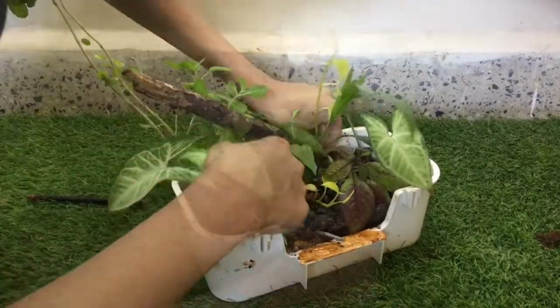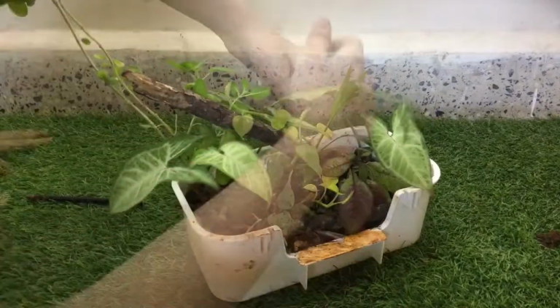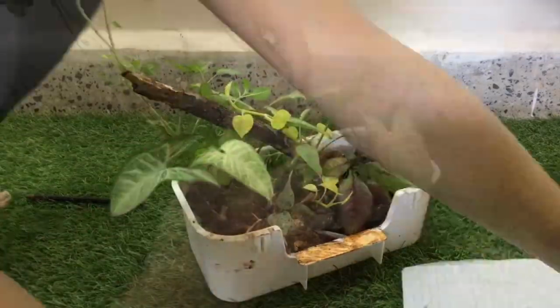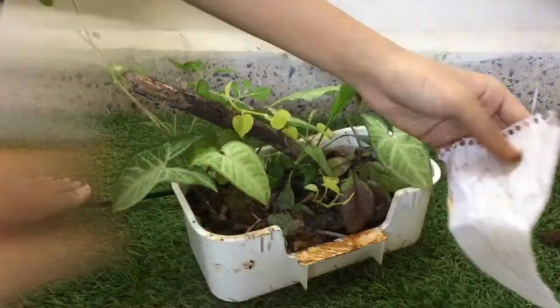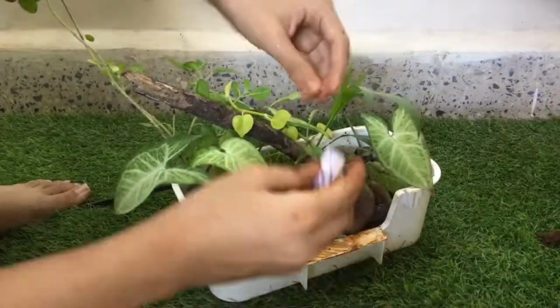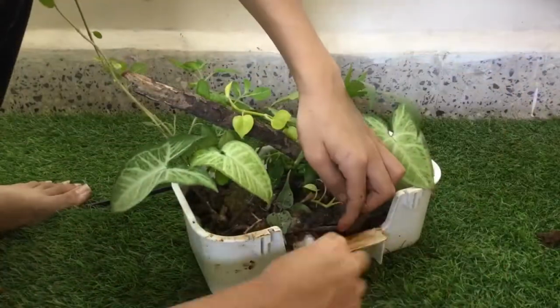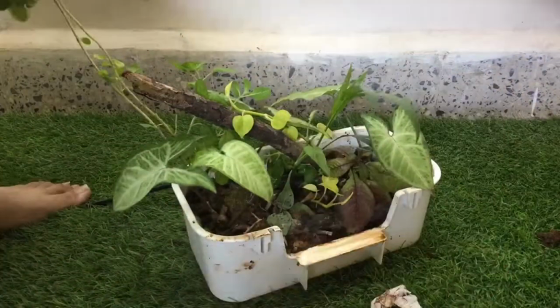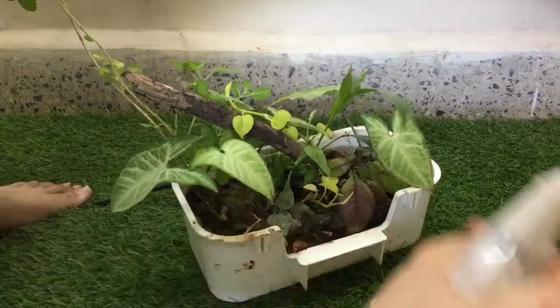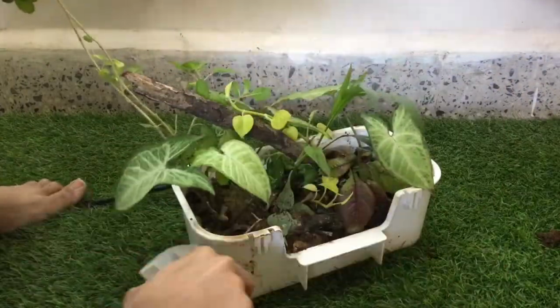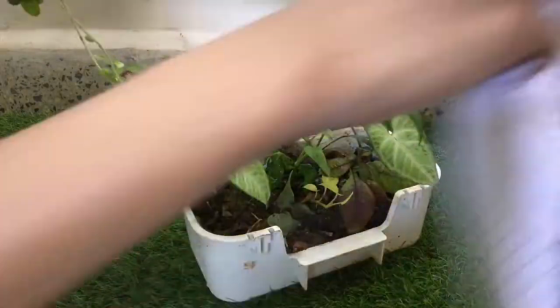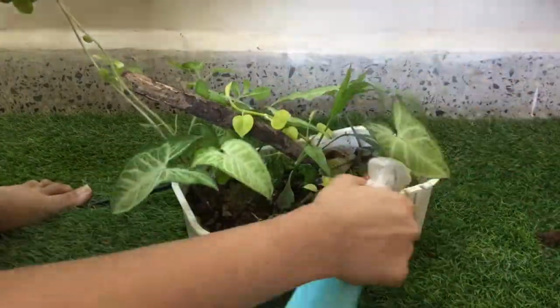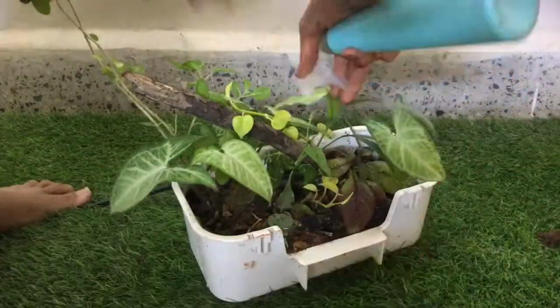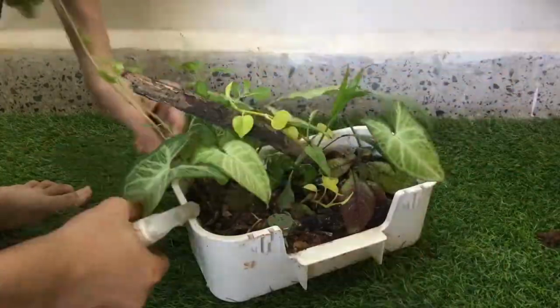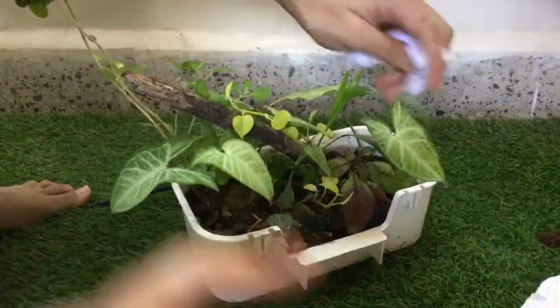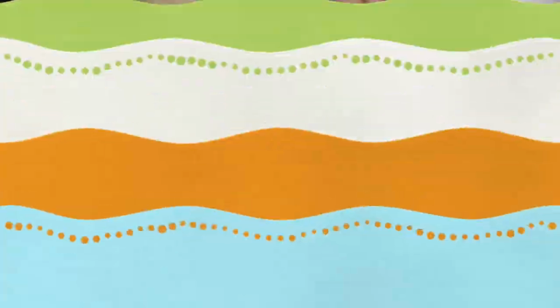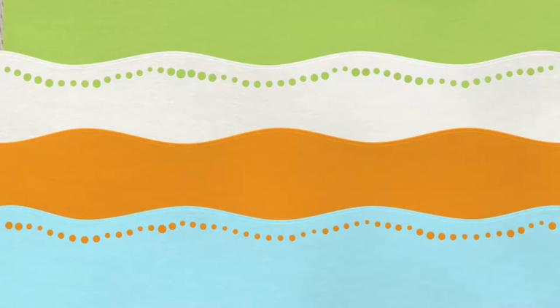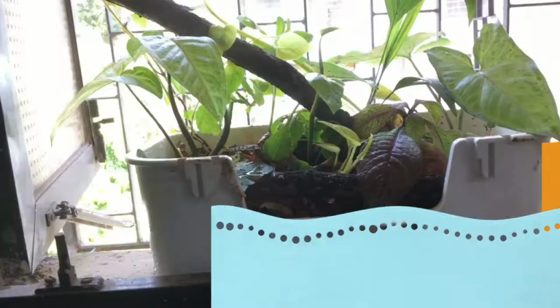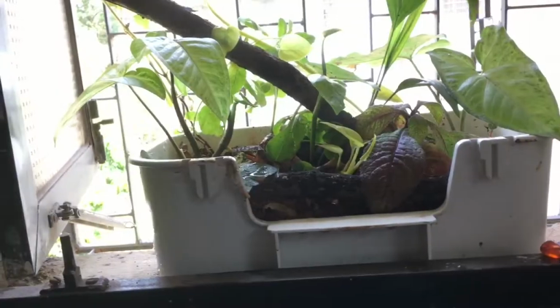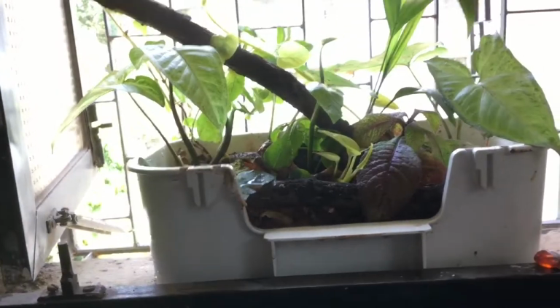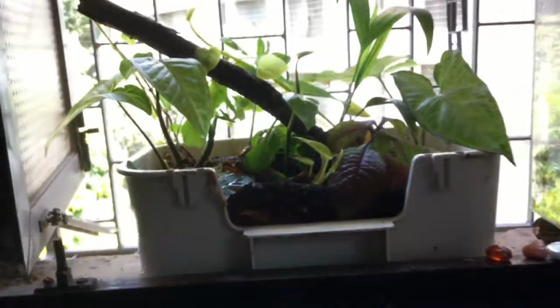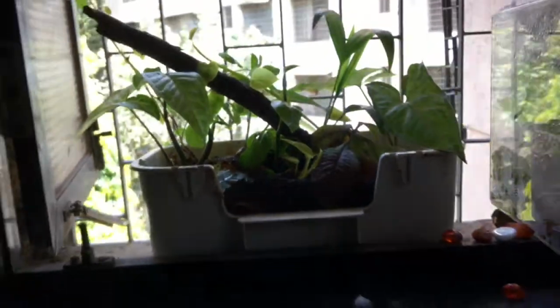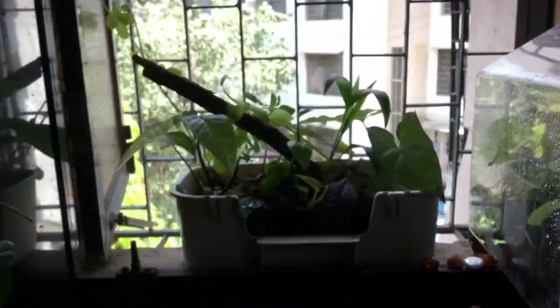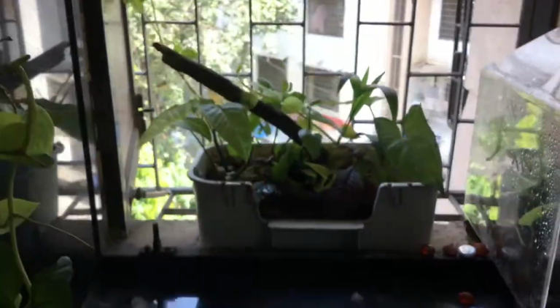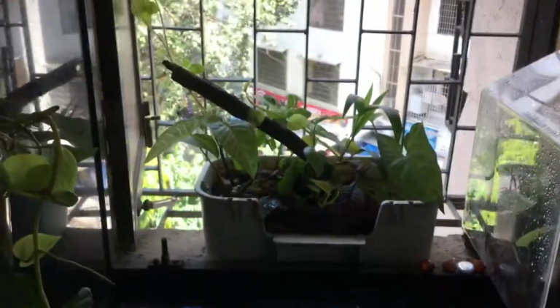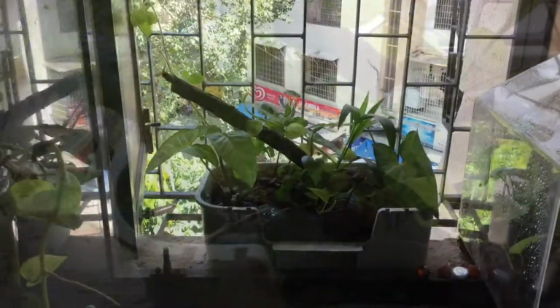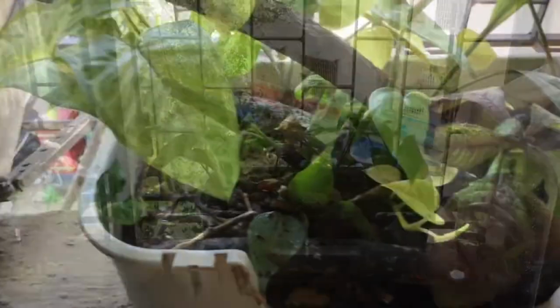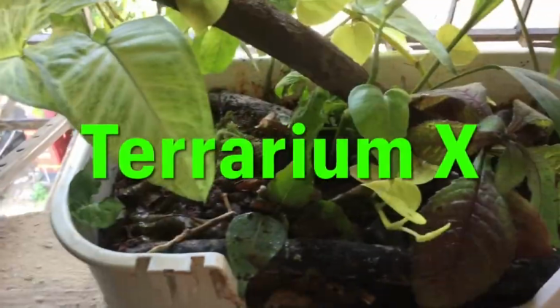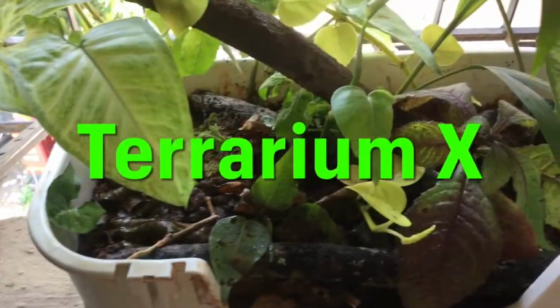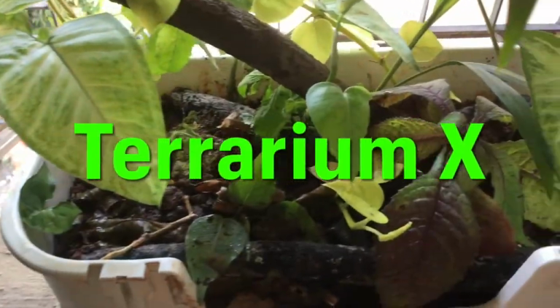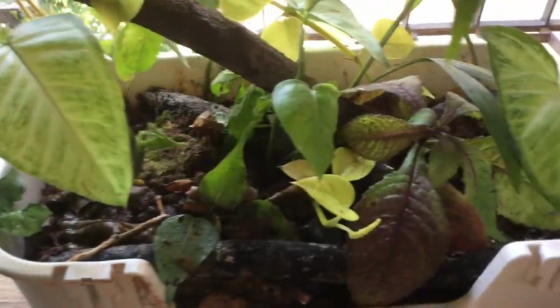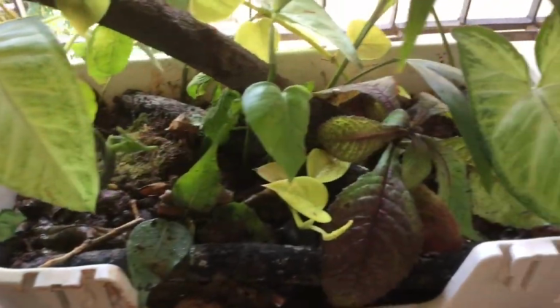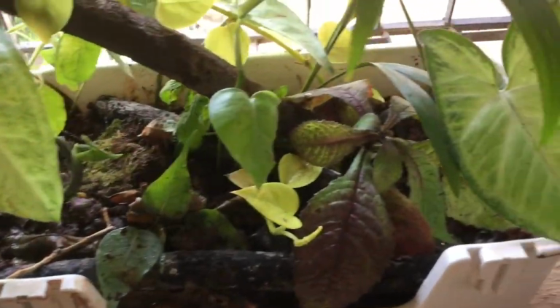And finally, I cleaned the terrarium using some wet scrap paper. Here is my 10th terrarium, or Terrarium X. How do you like it?